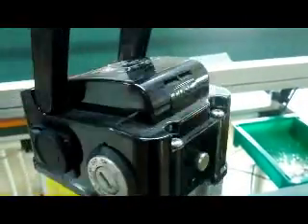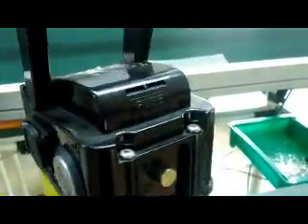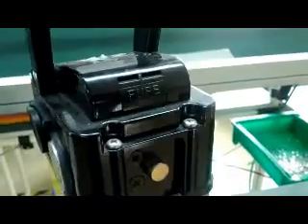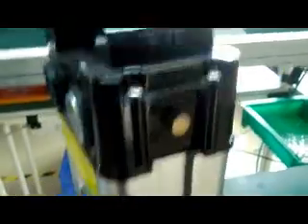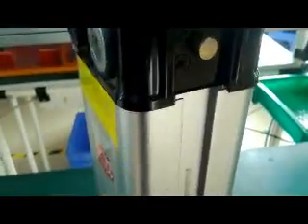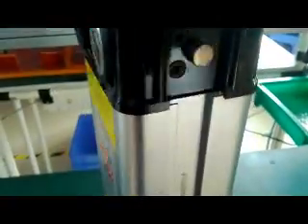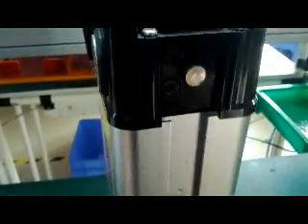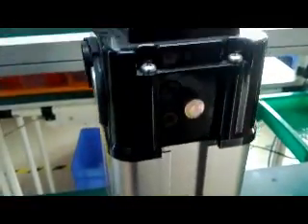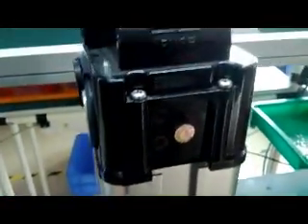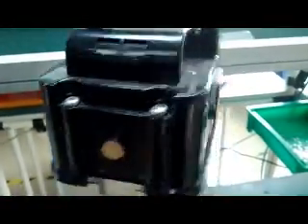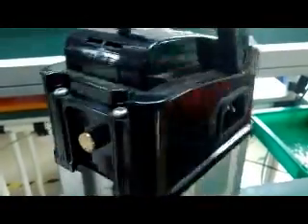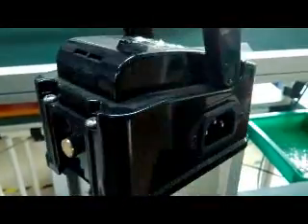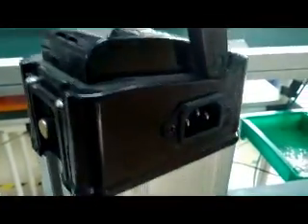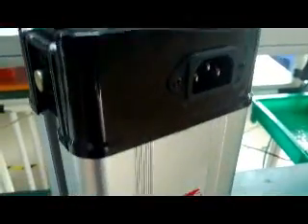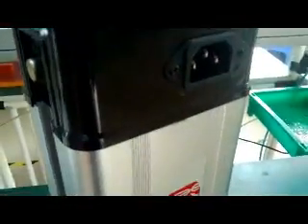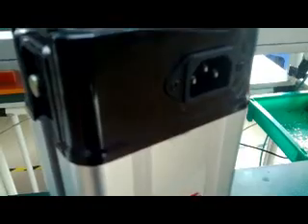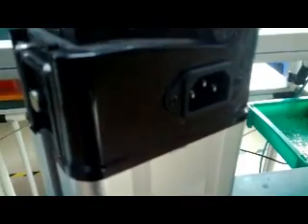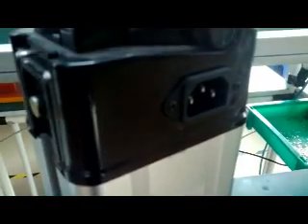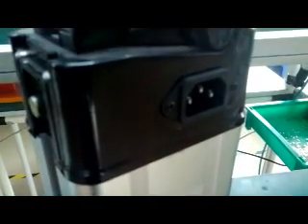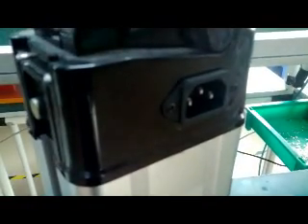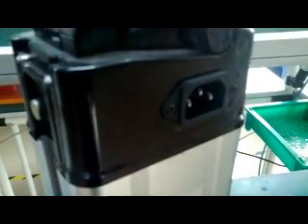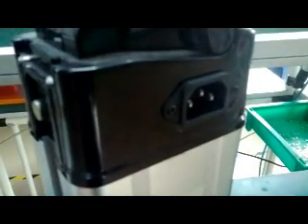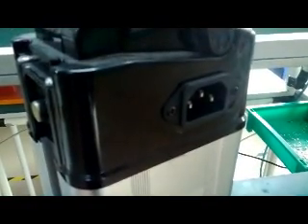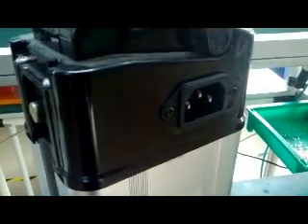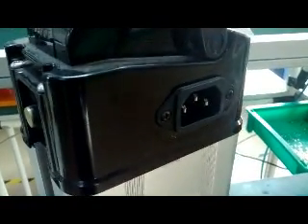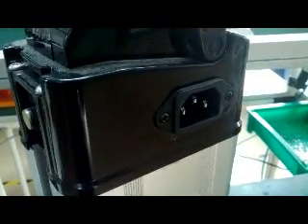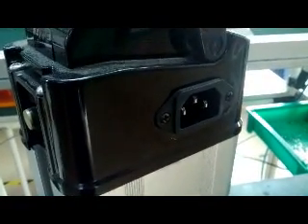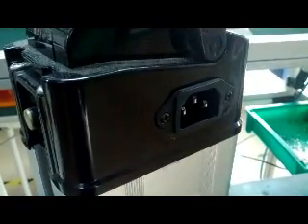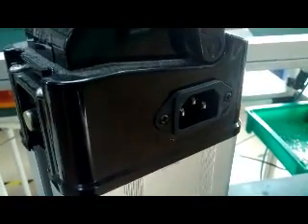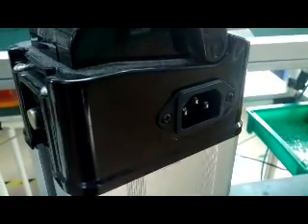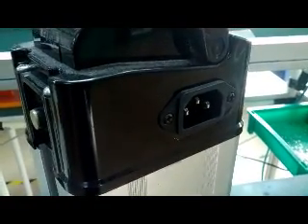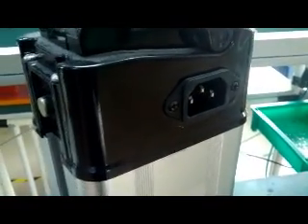Turning around, you can see the discharge connector of the battery. We can change the discharge connector to another type so that it can be suited to more bicycles.